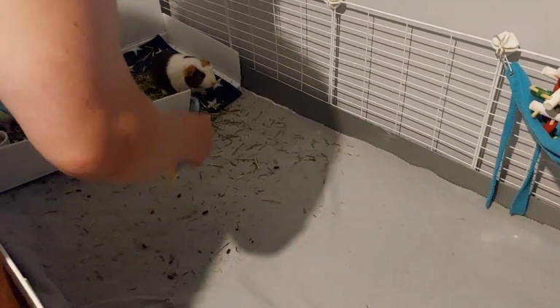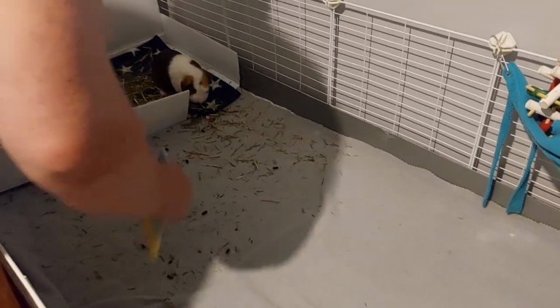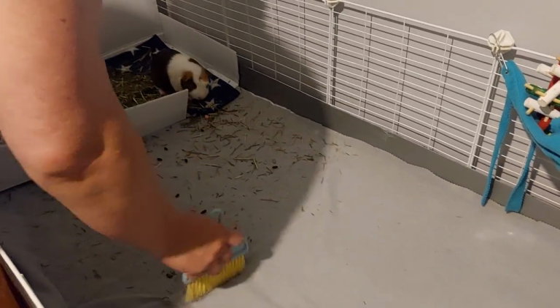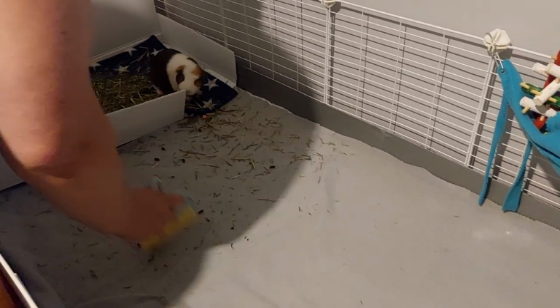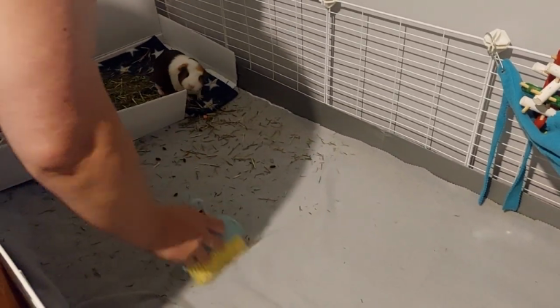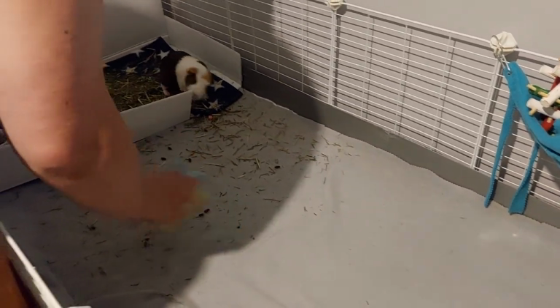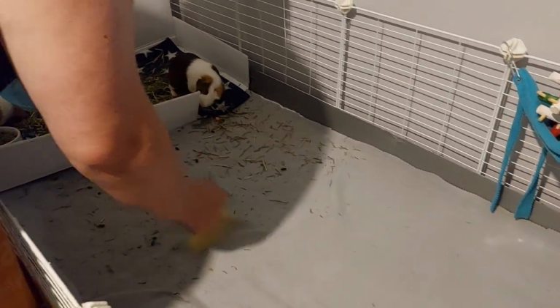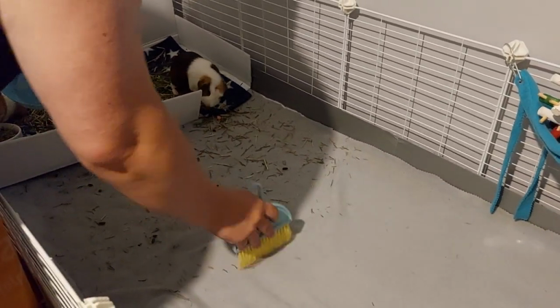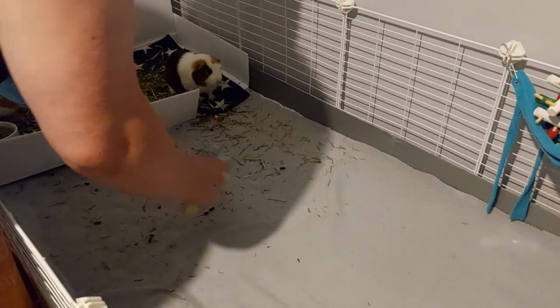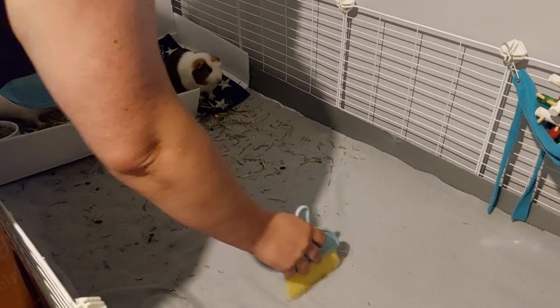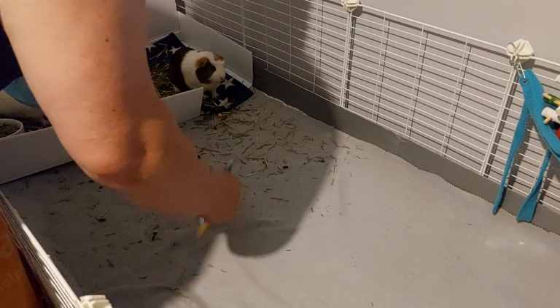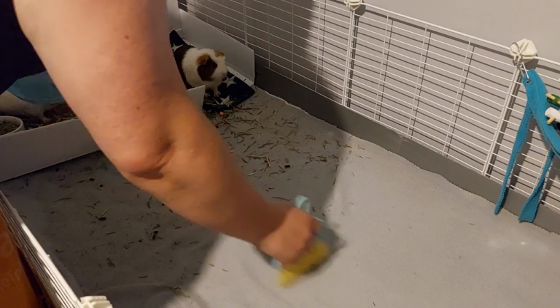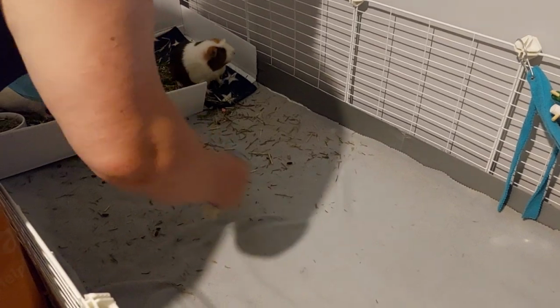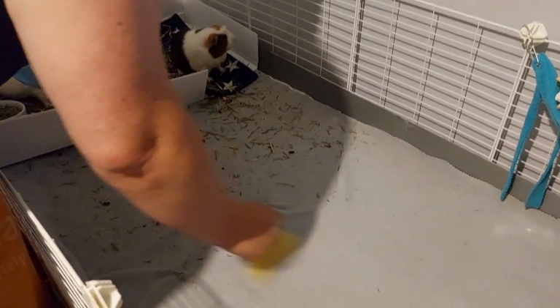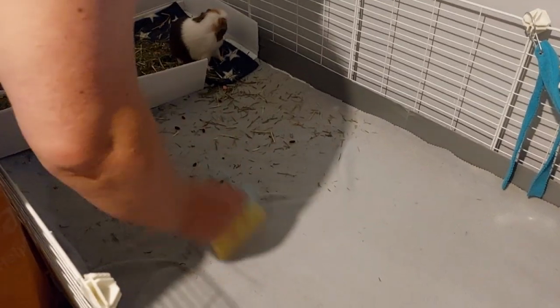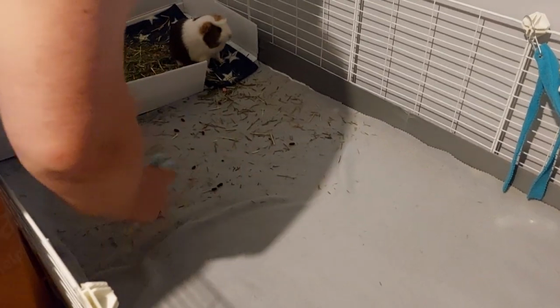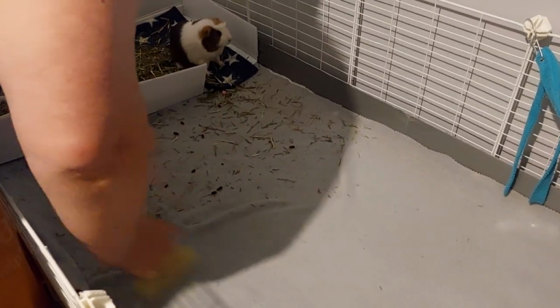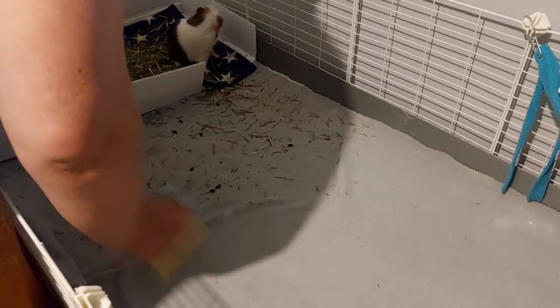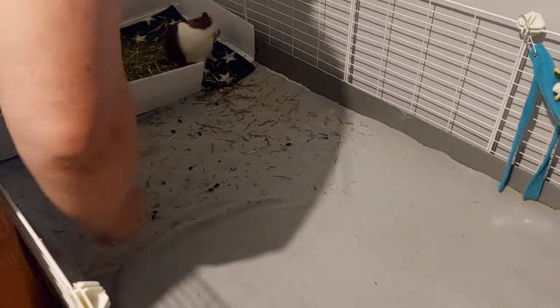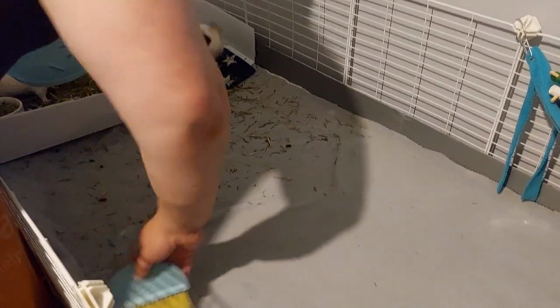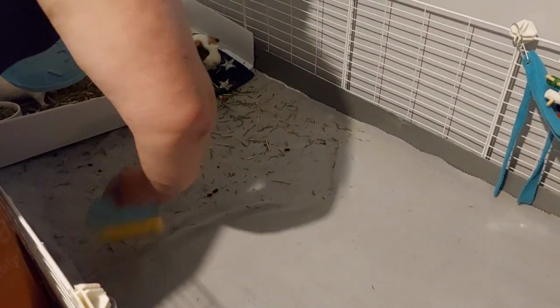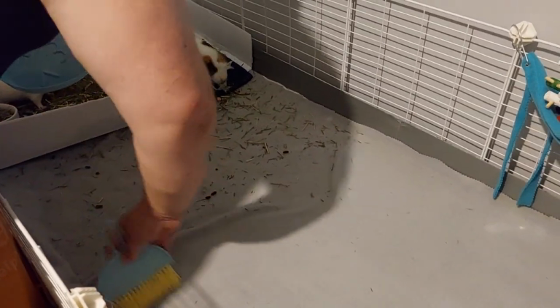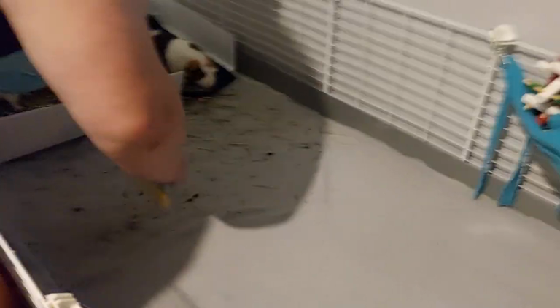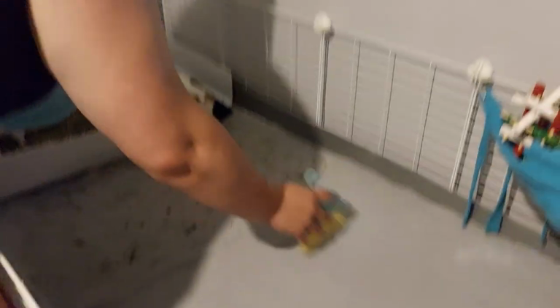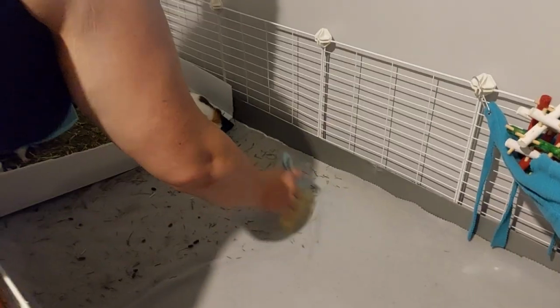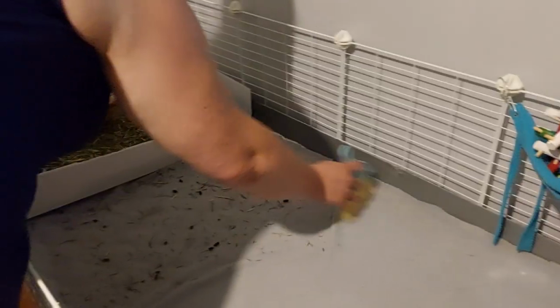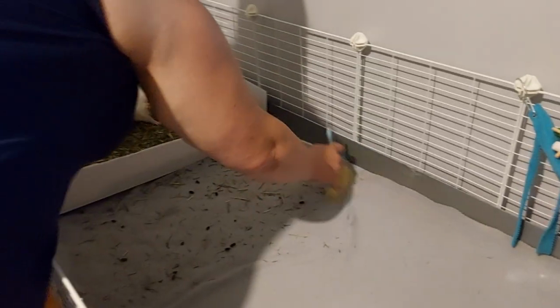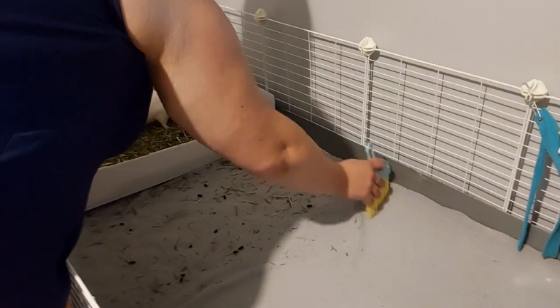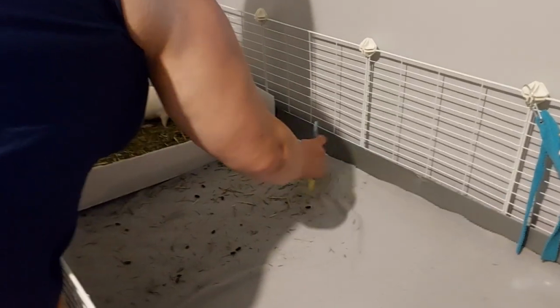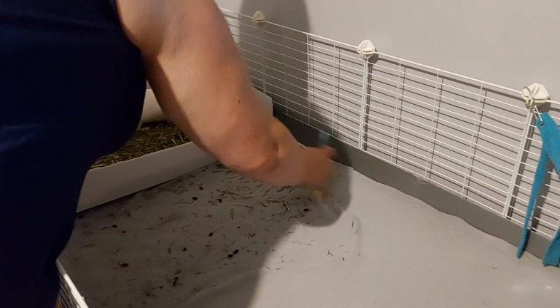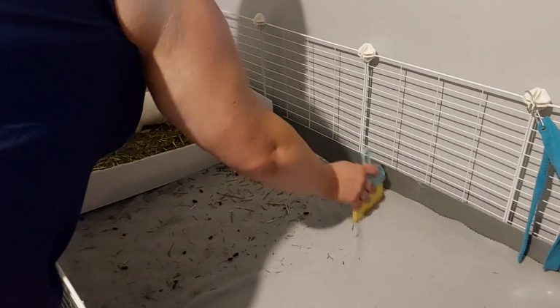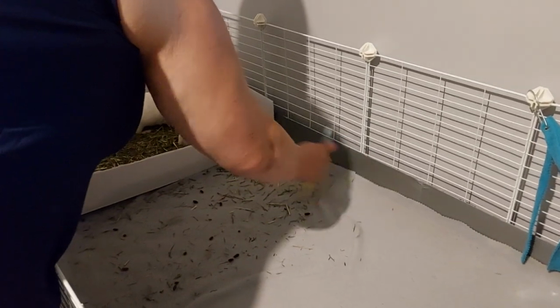Some people actually take their guinea pigs out to do this. Our guinea pigs don't mind too much. I'll do this area and the kitchen area after I put all their toys back.